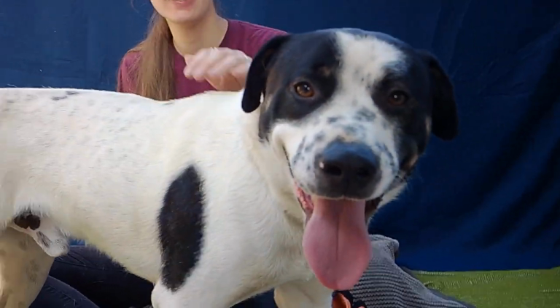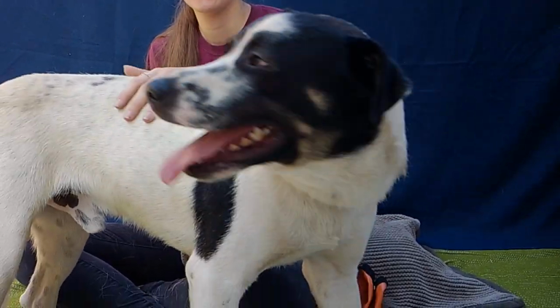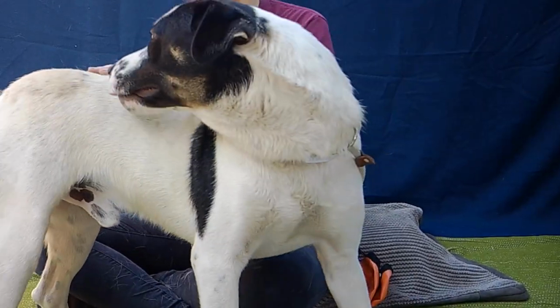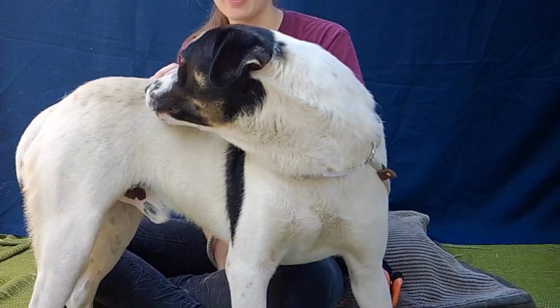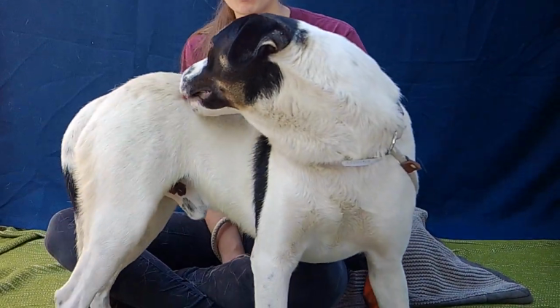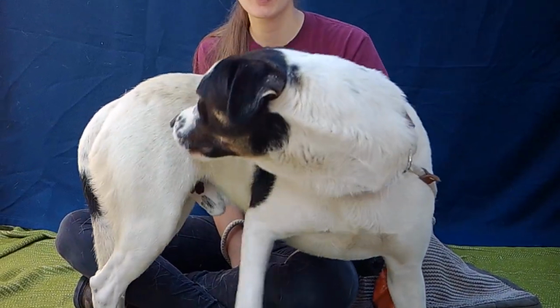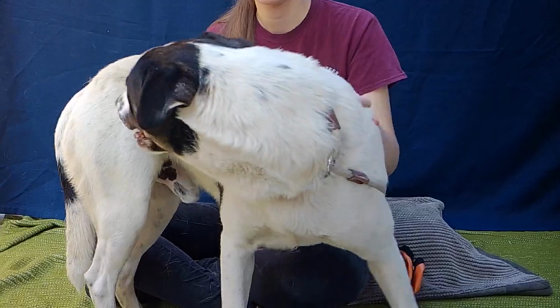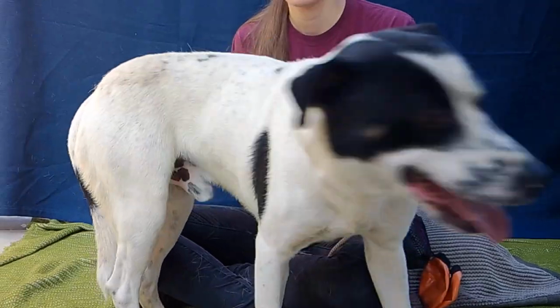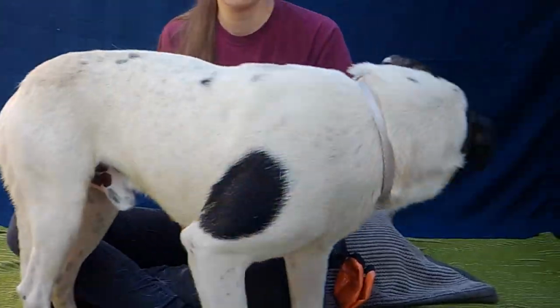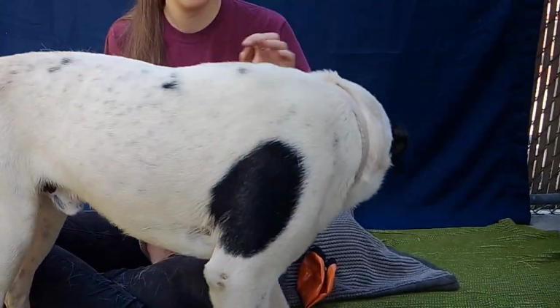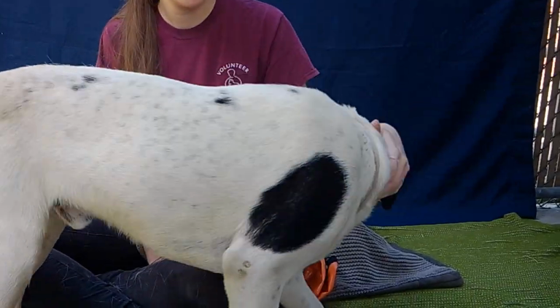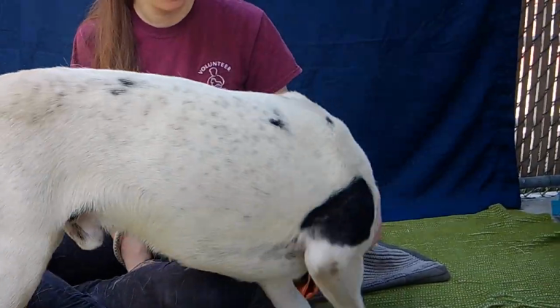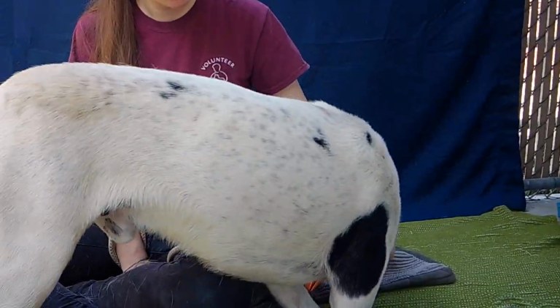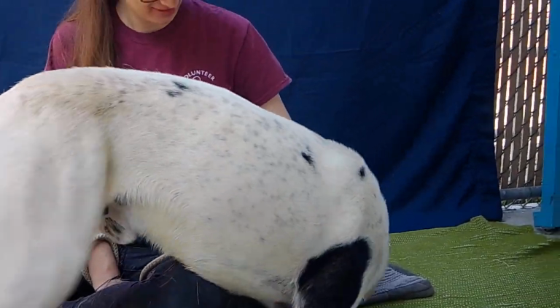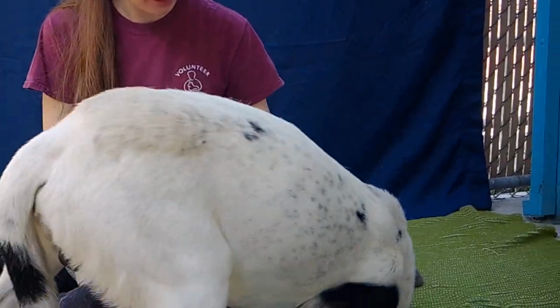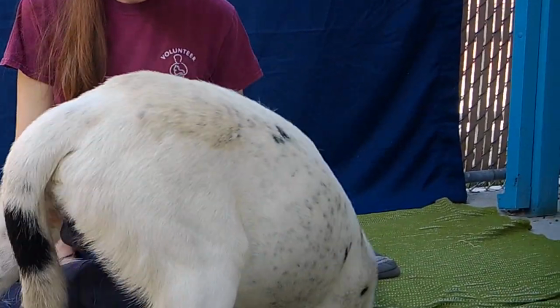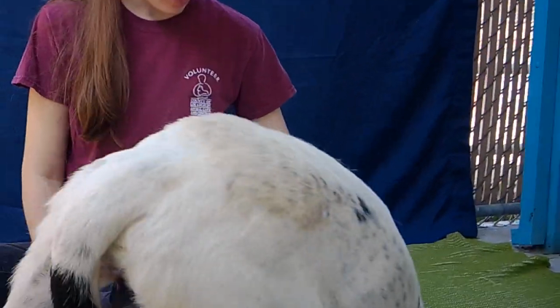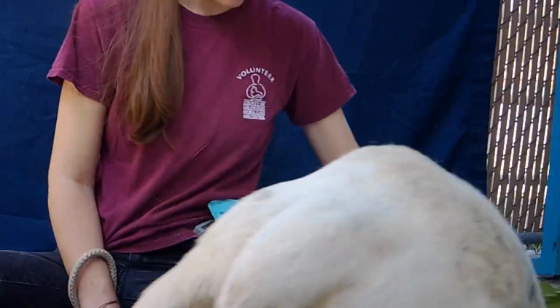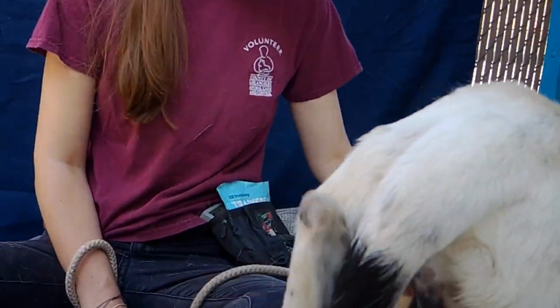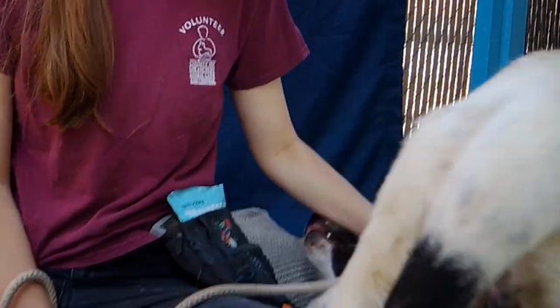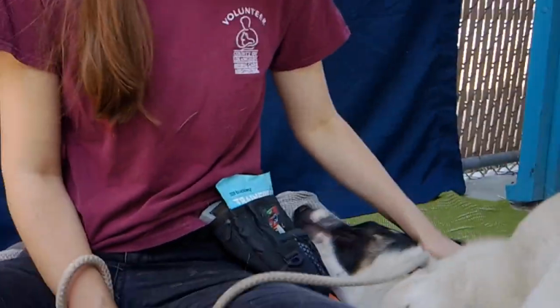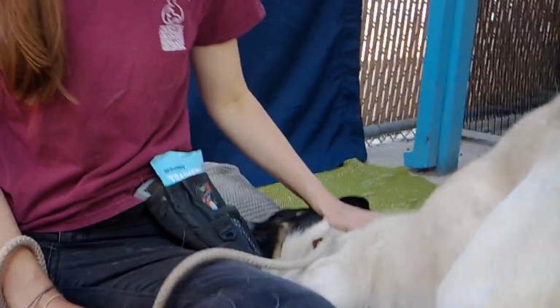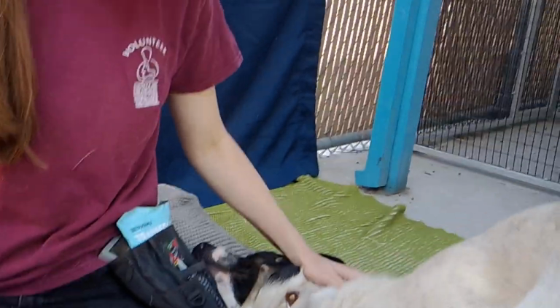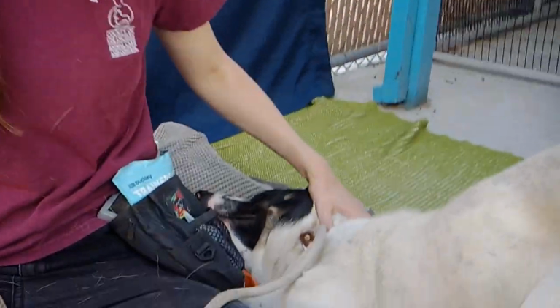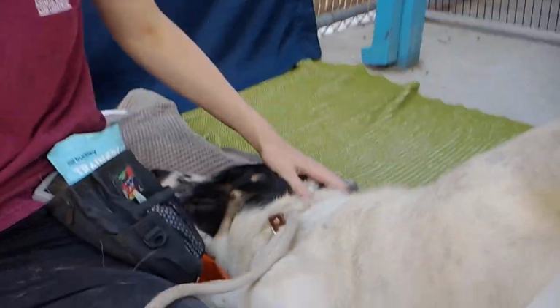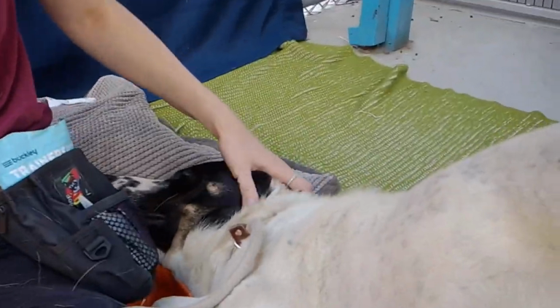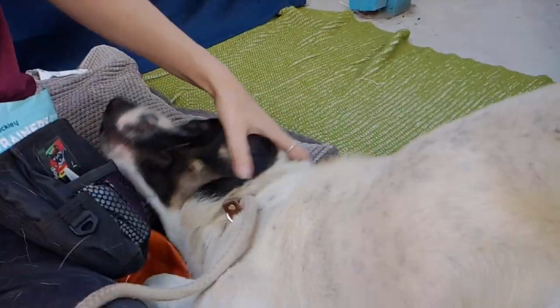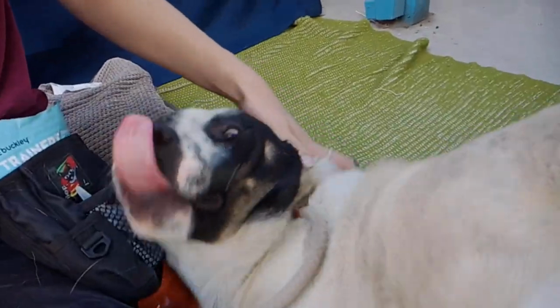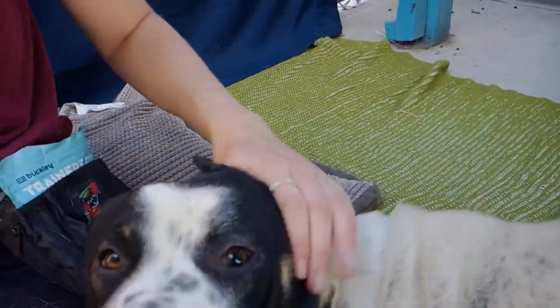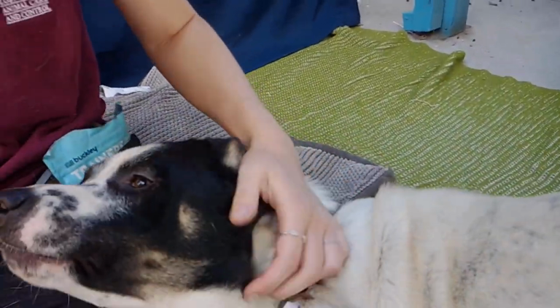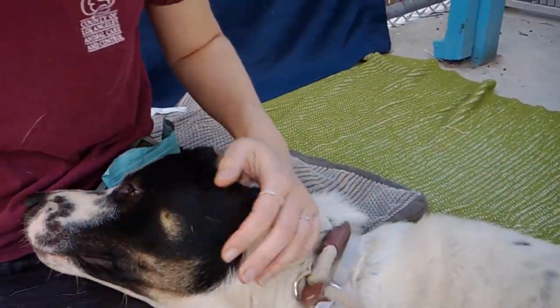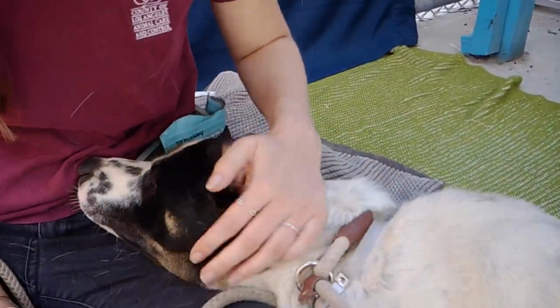He's a puppy, so he has a lot of energy. He'd be a great dog — once he gets some training — to go on hikes, play with the kids, hang out with the family.